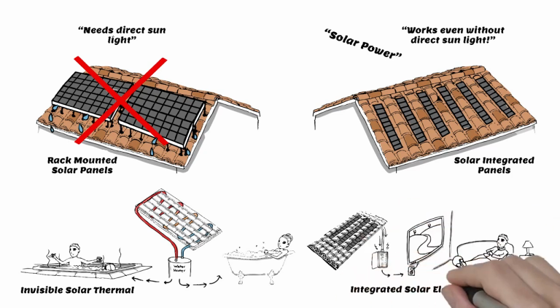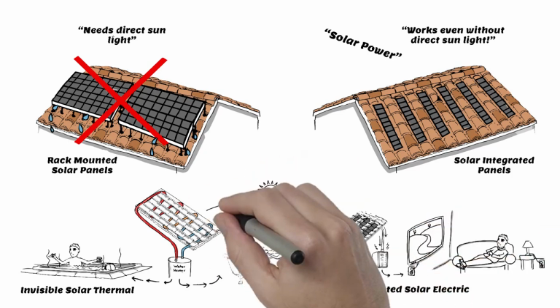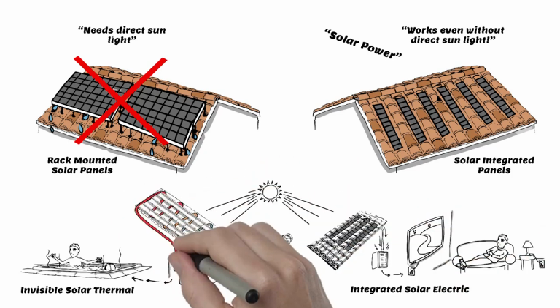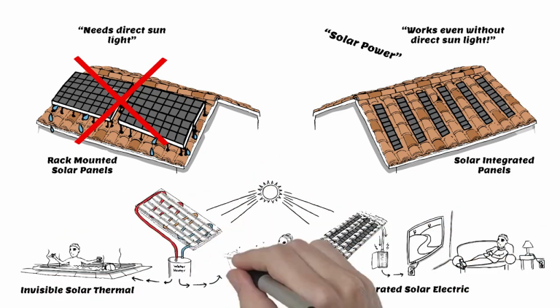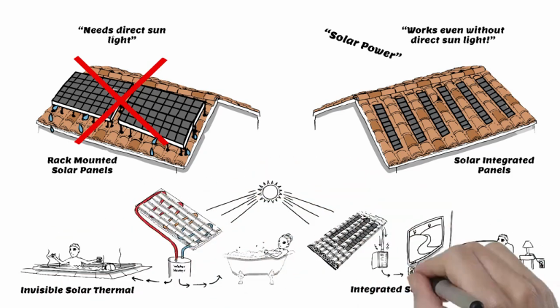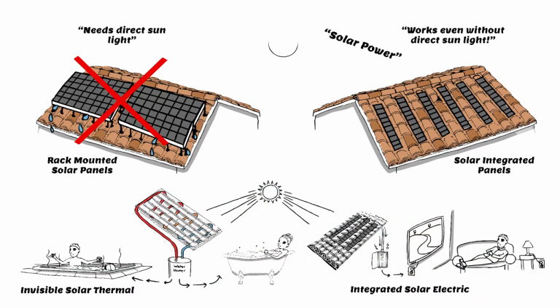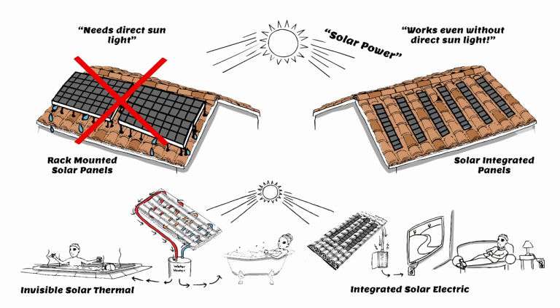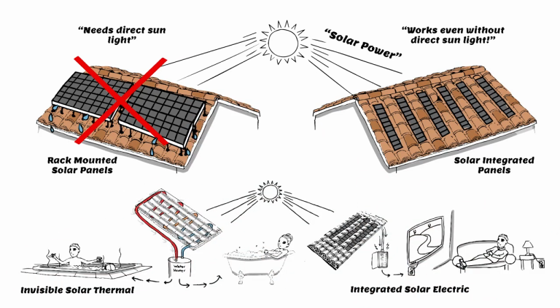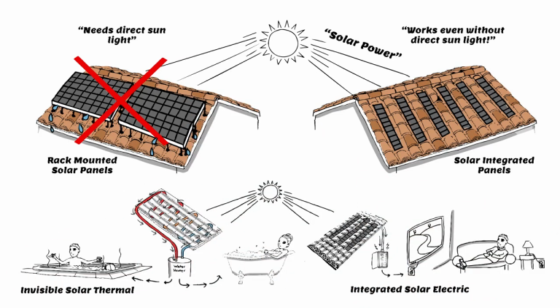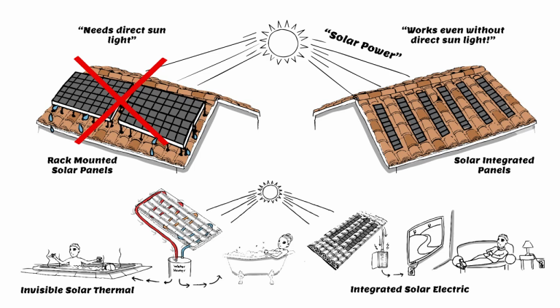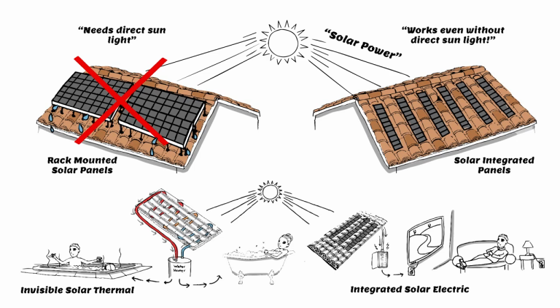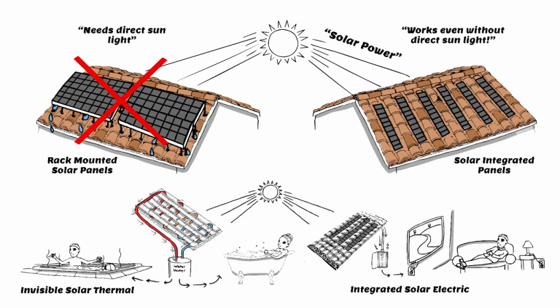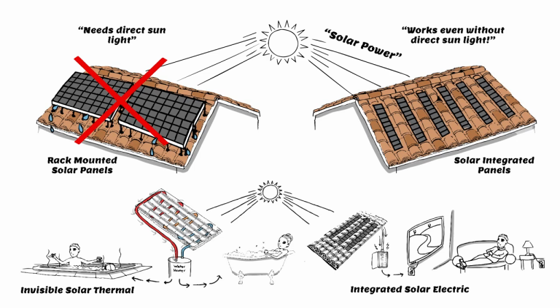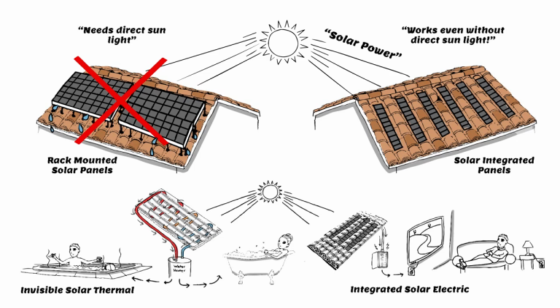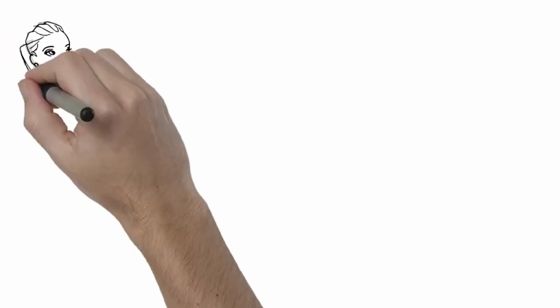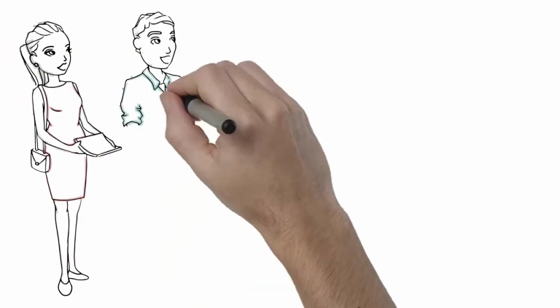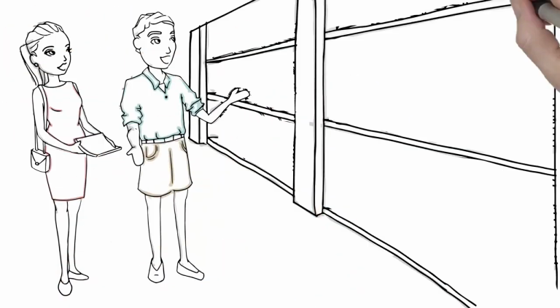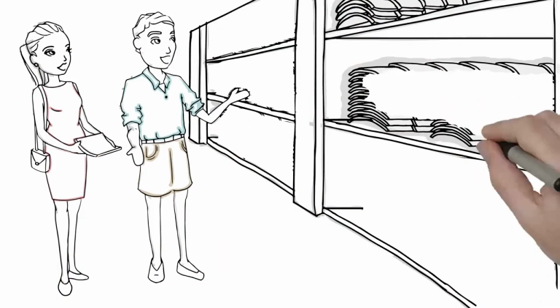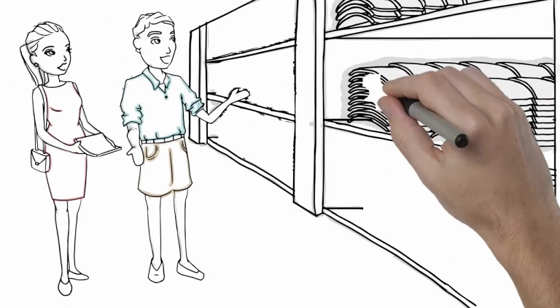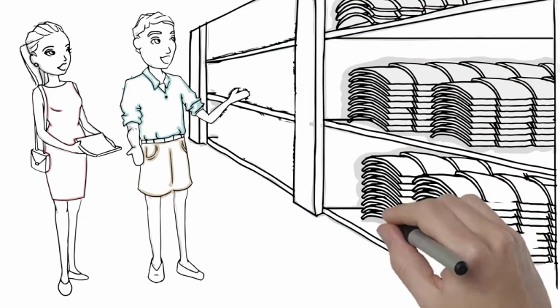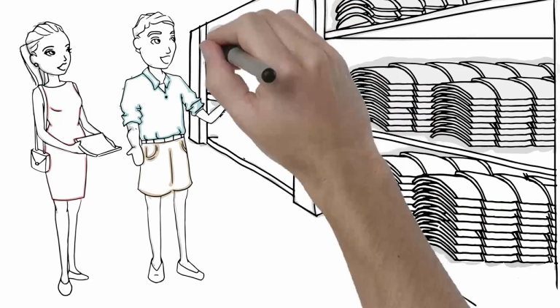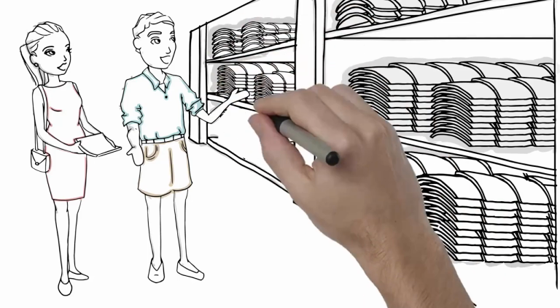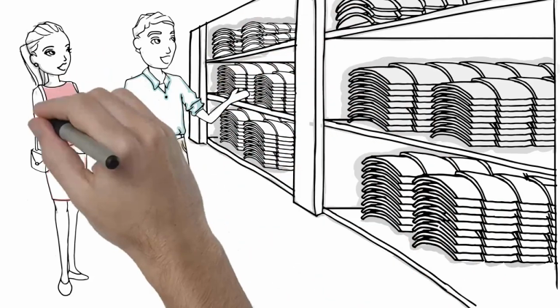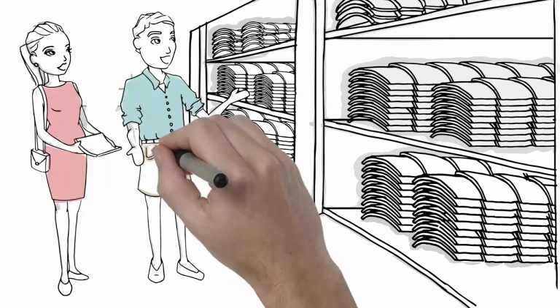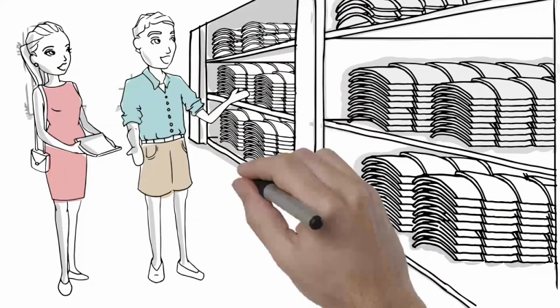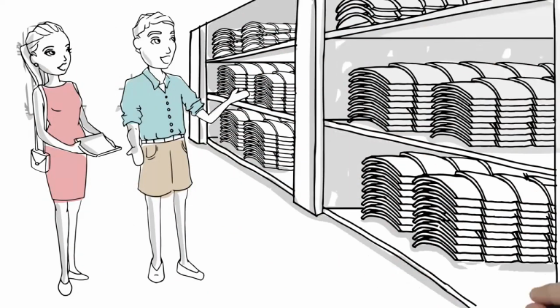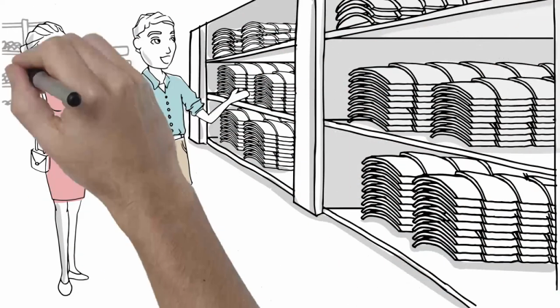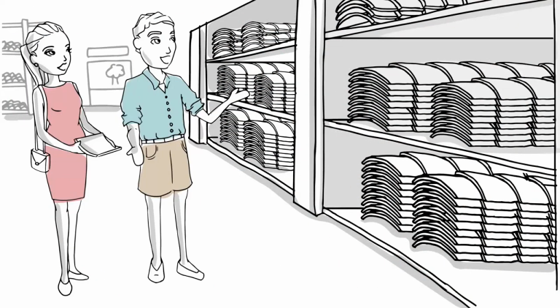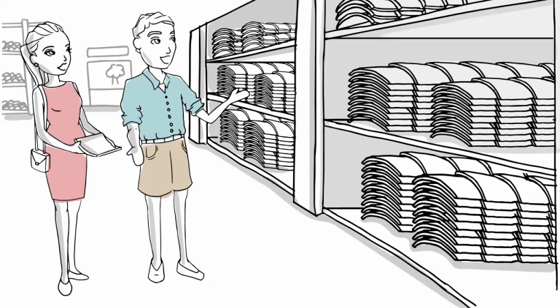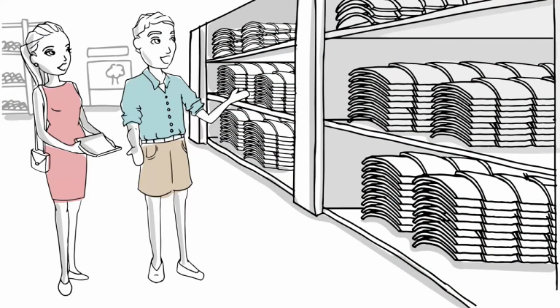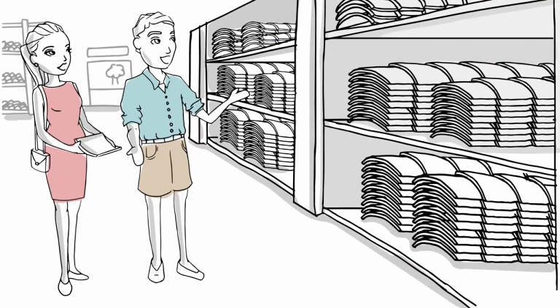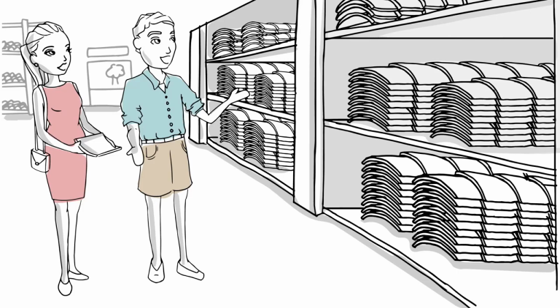Our products are designed to make your roof pay for itself through energy production and energy savings. While we'd love for you to use our beautiful handmade barrel tile, we understand you may not want or need that — and that's okay.